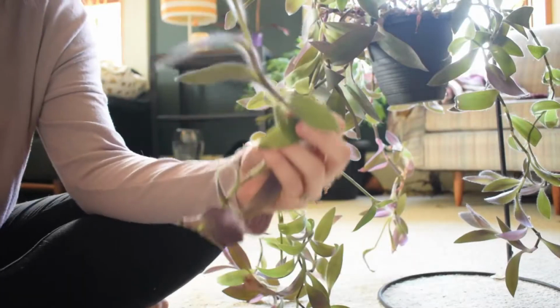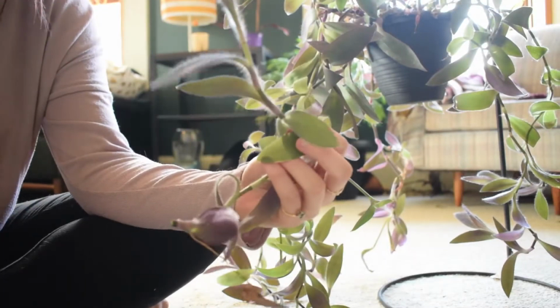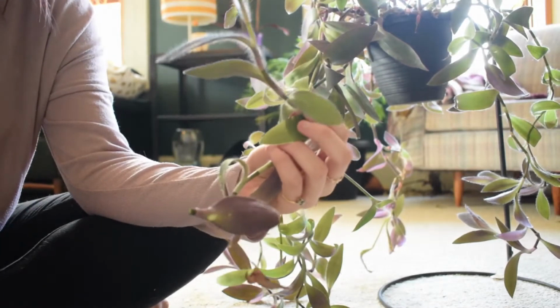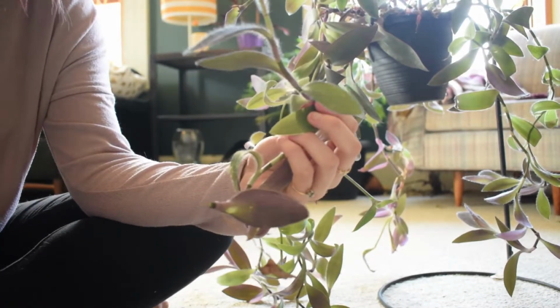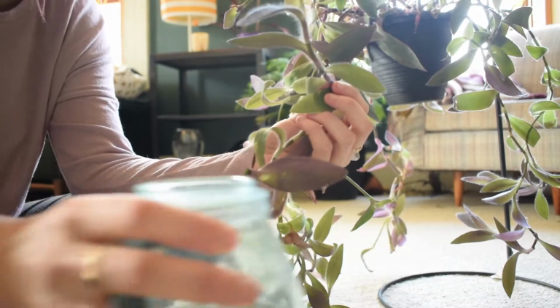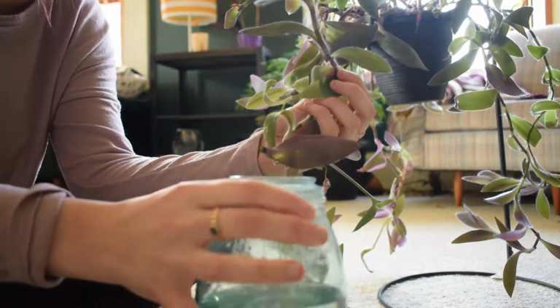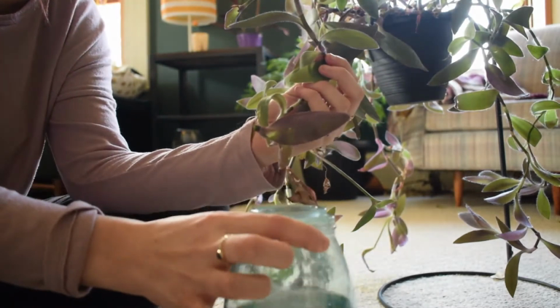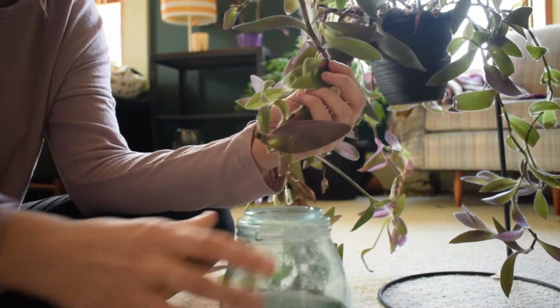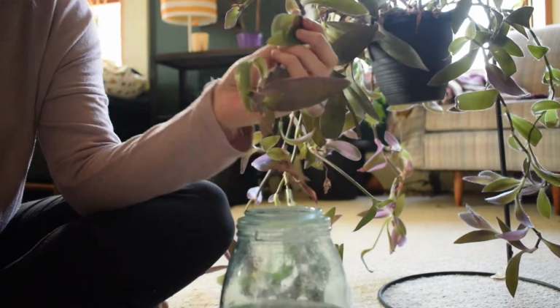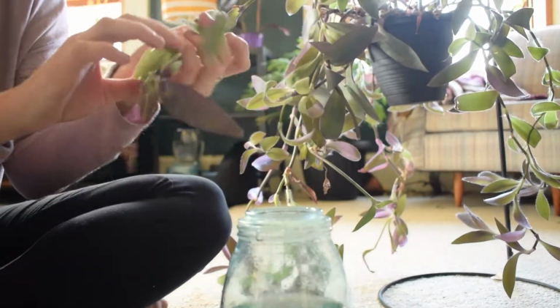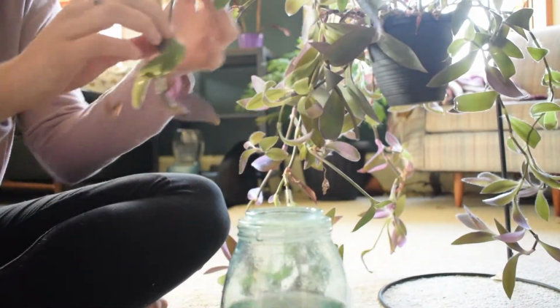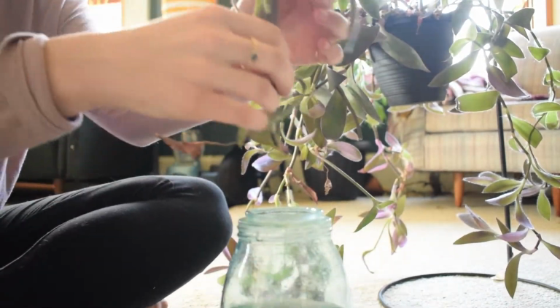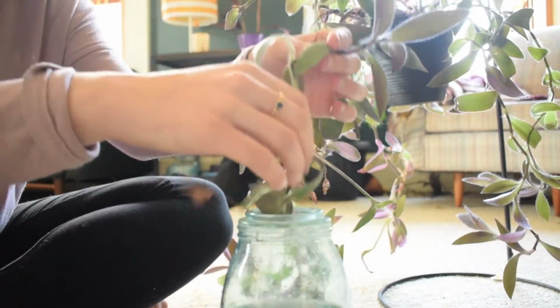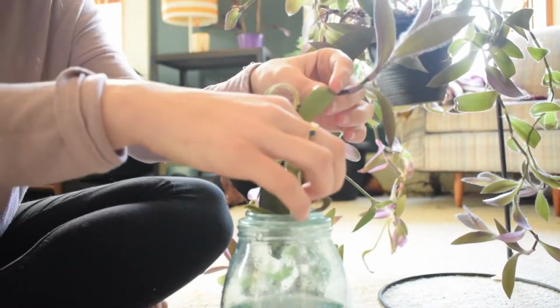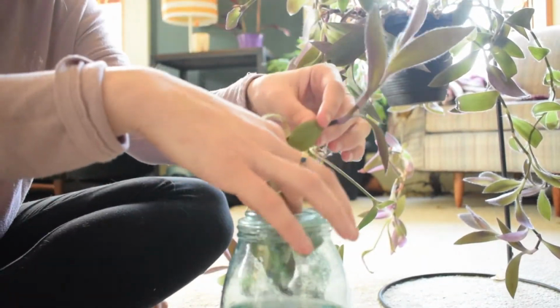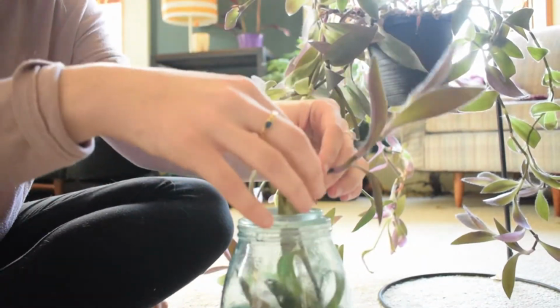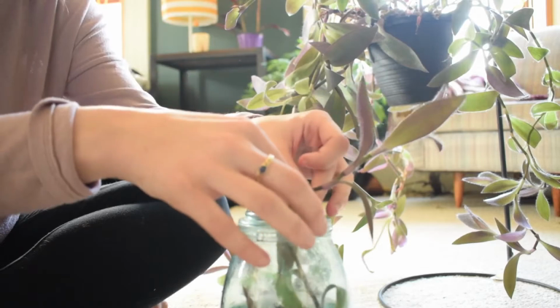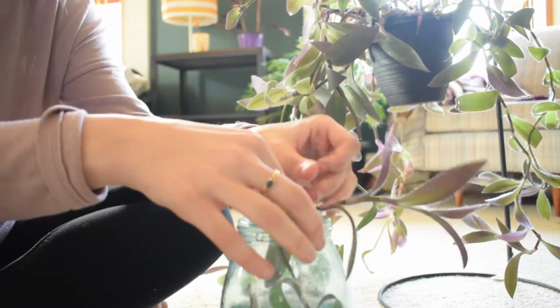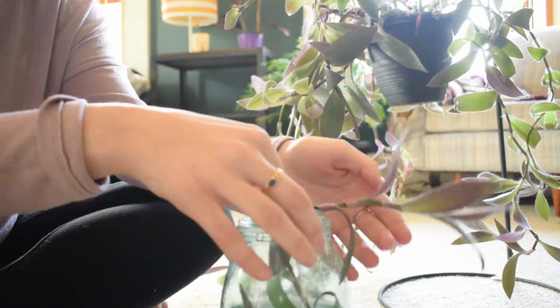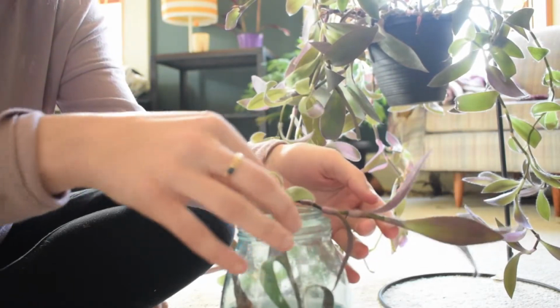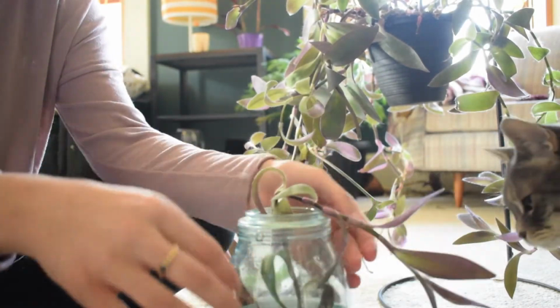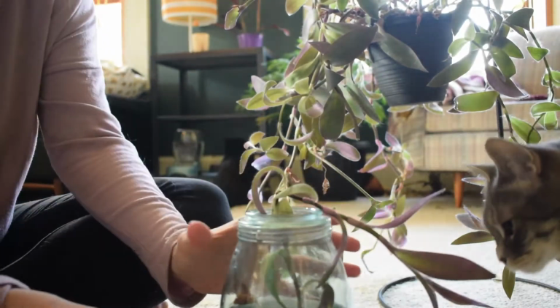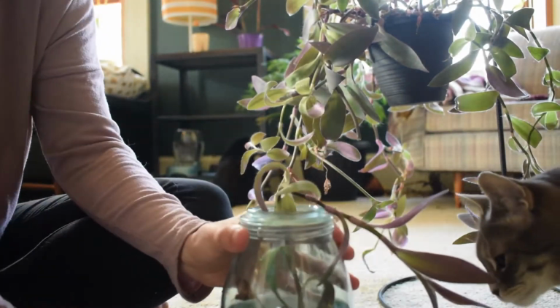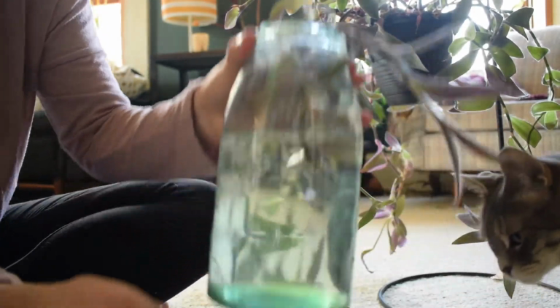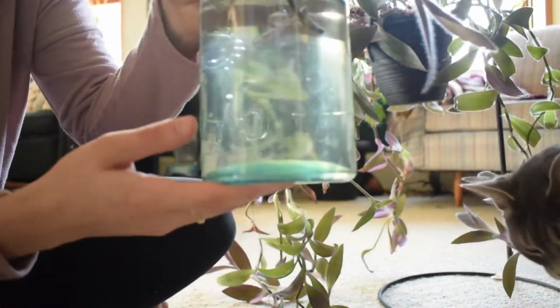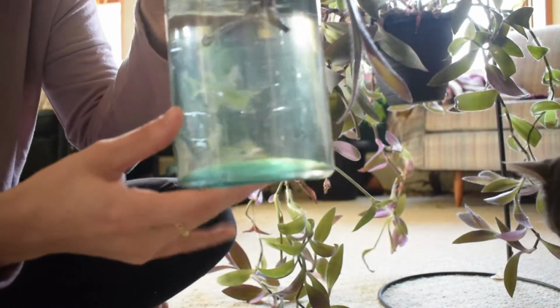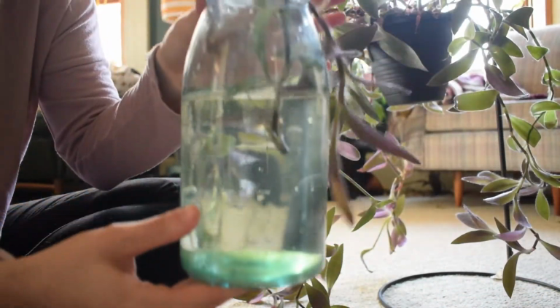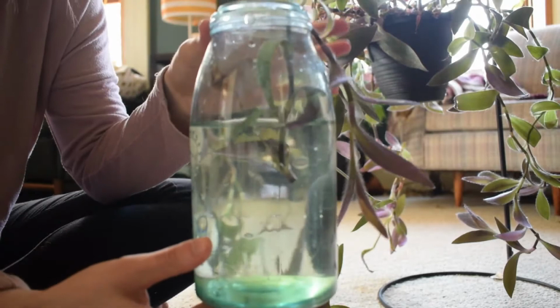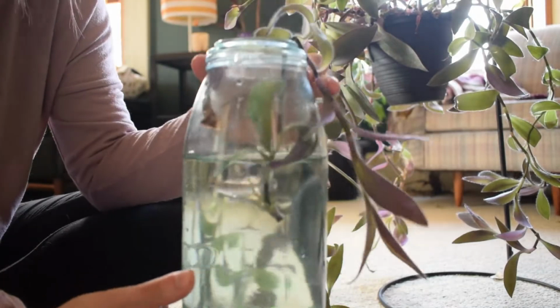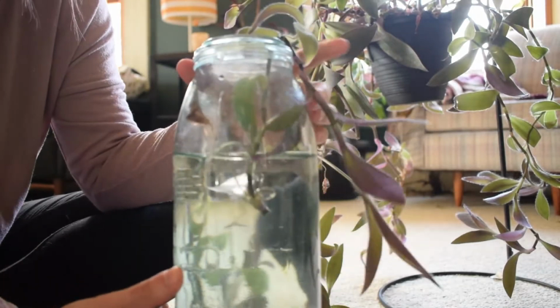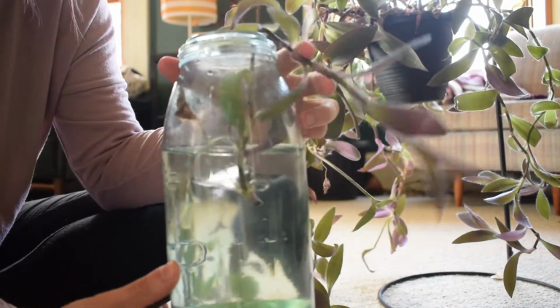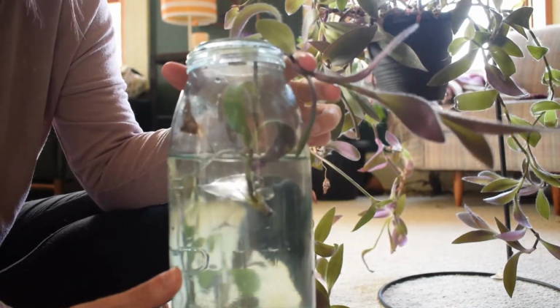Take this piece and your big jar of water and just pop it in. And there you go — your first step to propagating a new plant.